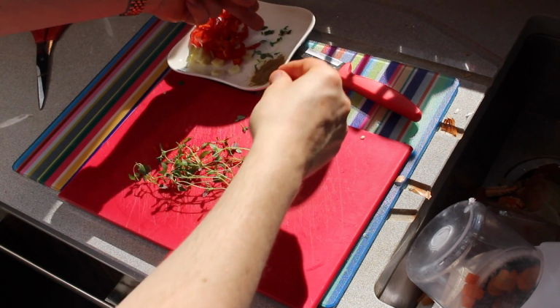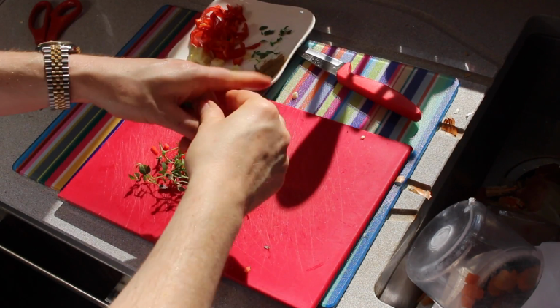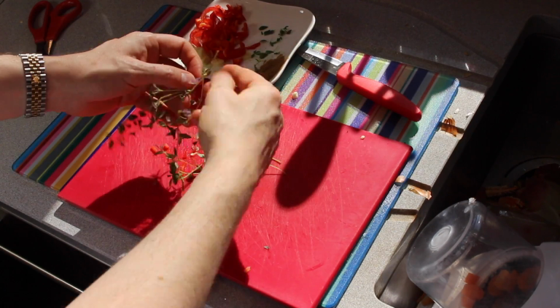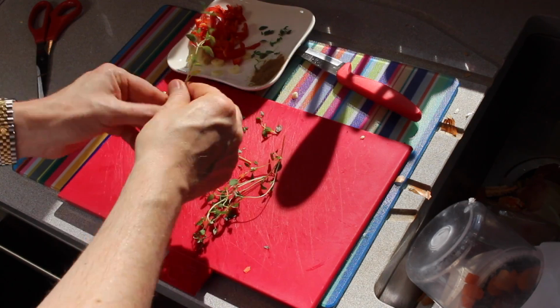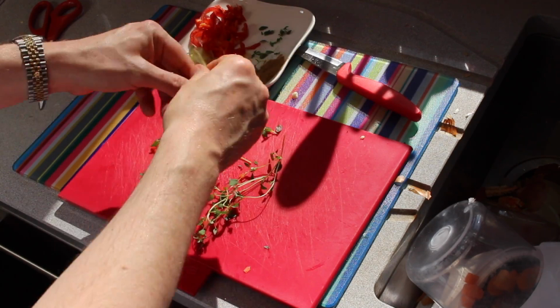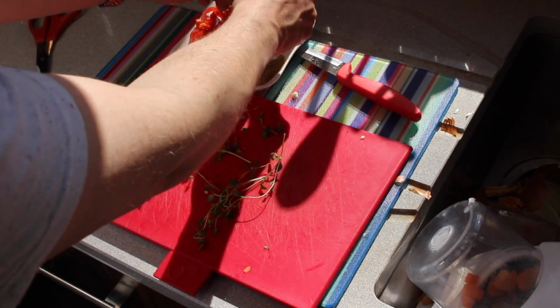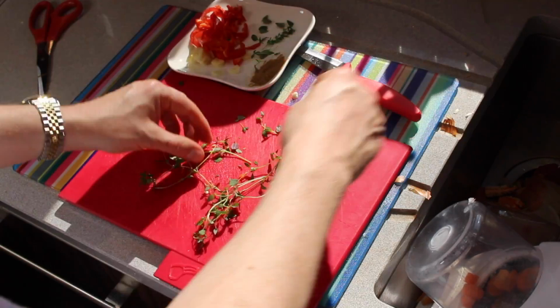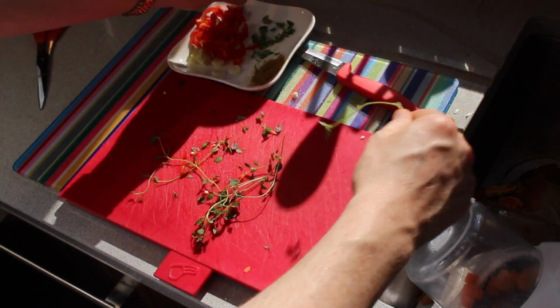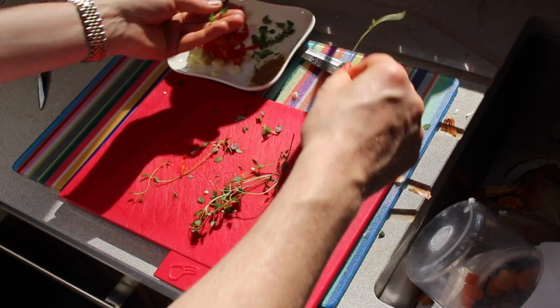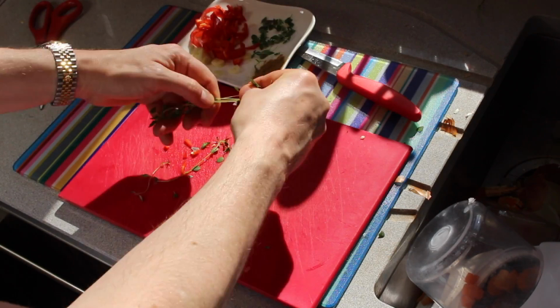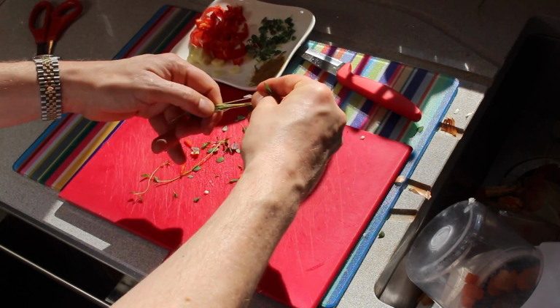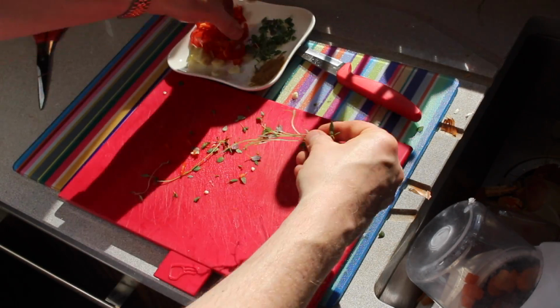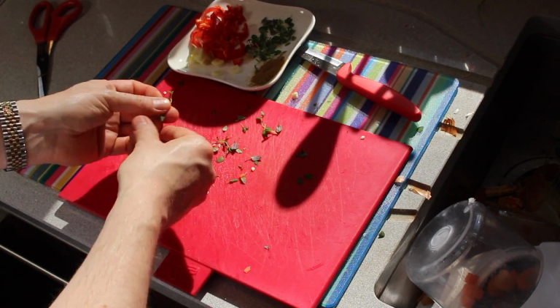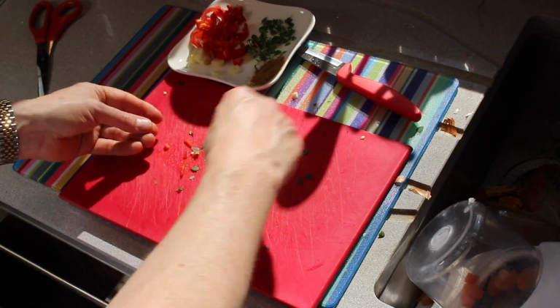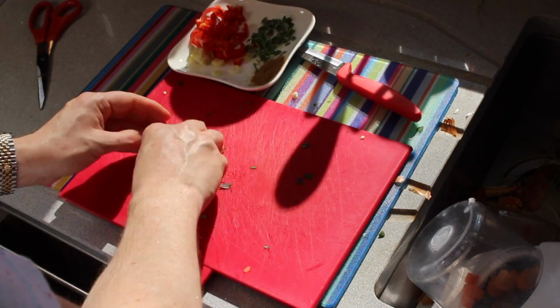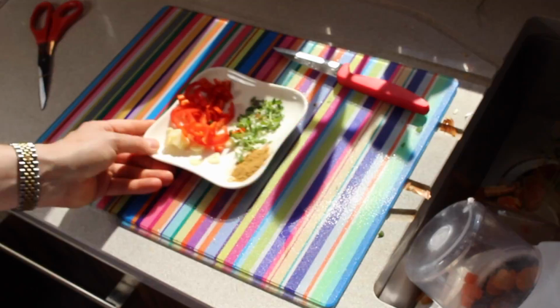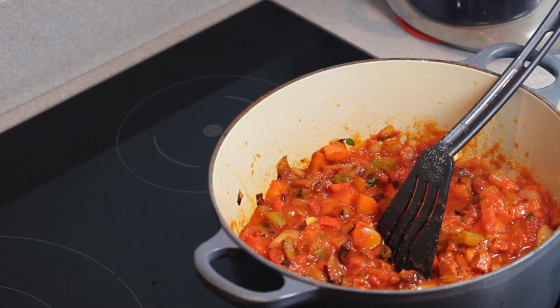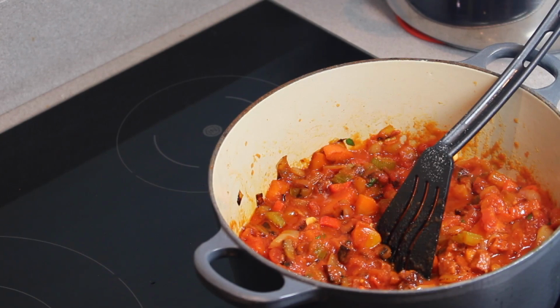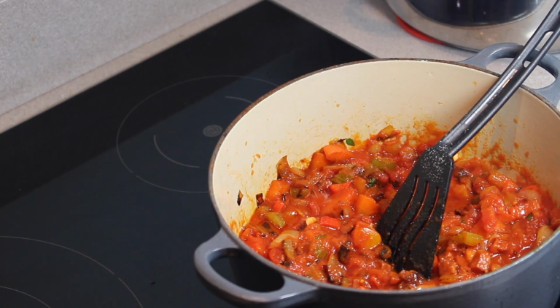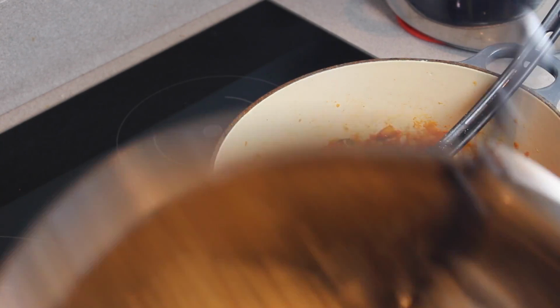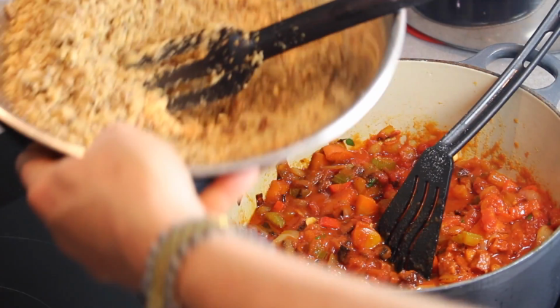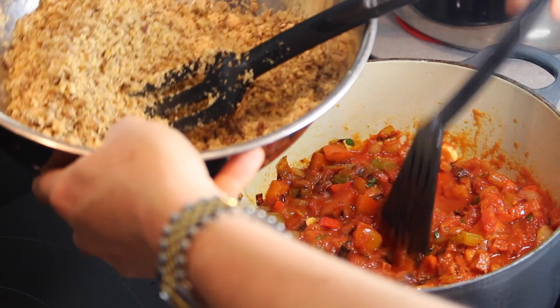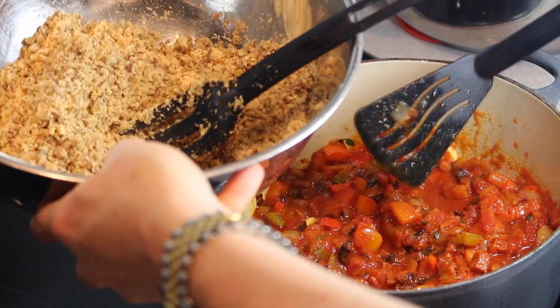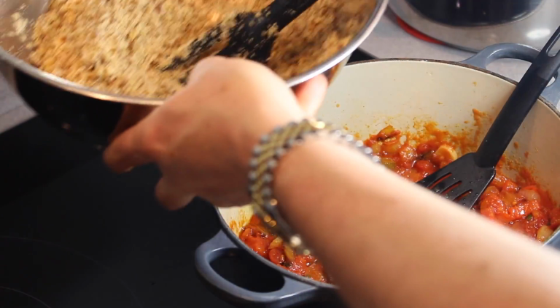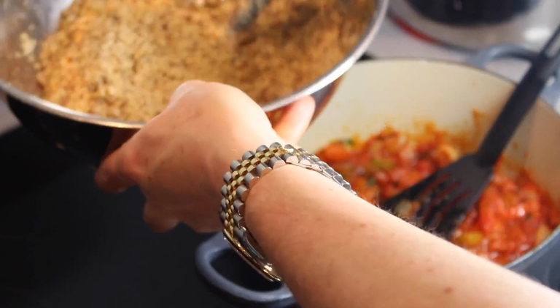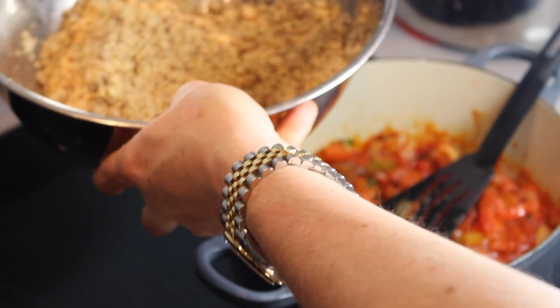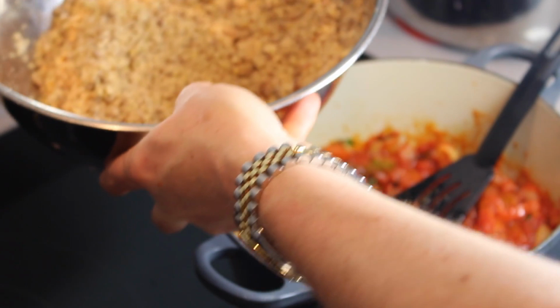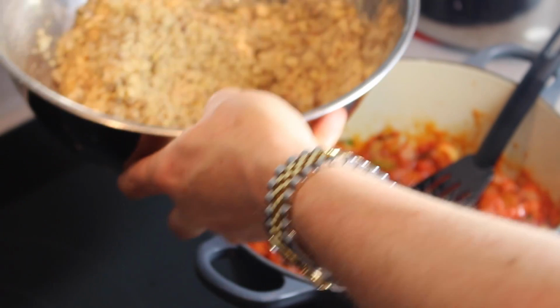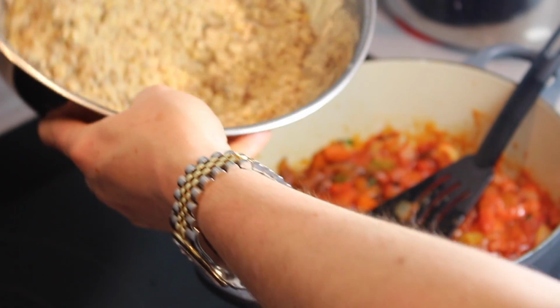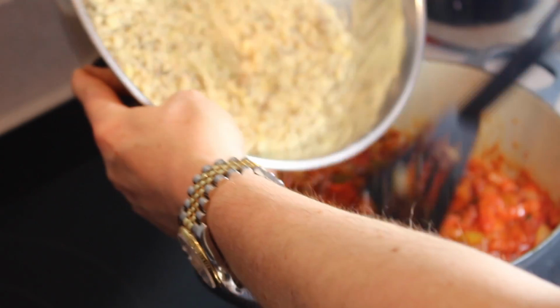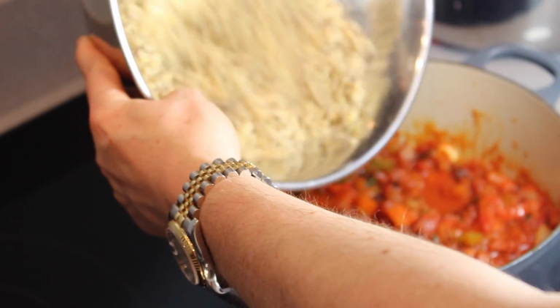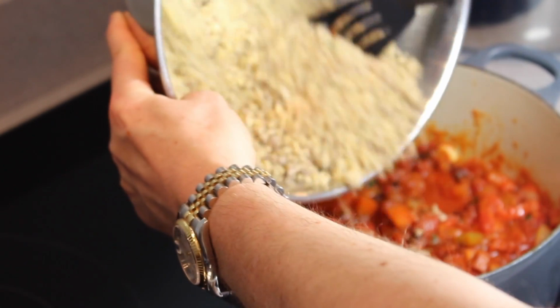Then you need some more of that green herb which I can't remember the name of. I think this might be a teeny bit out of sync because I think I've already added these to the pan. Anyway, once it's been bubbling away for 20 minutes you add your chestnuts — and they shouldn't be dusty.